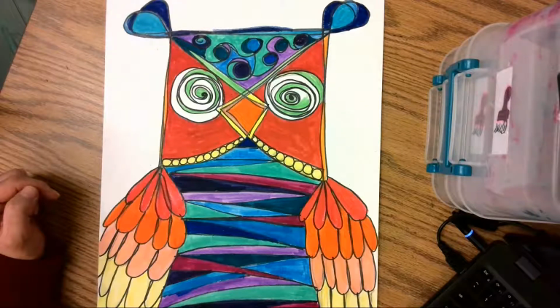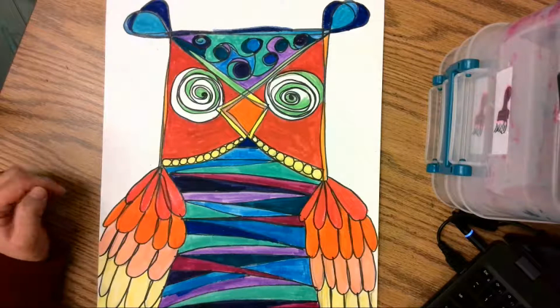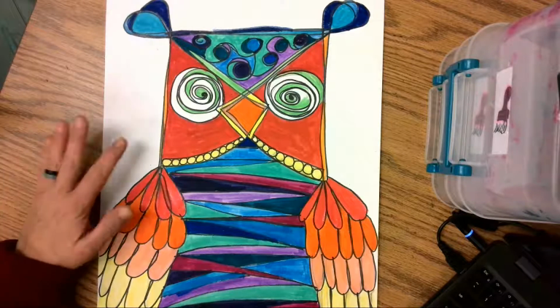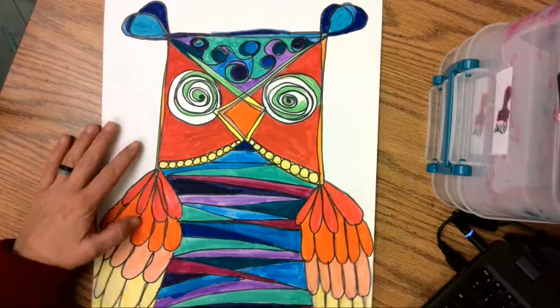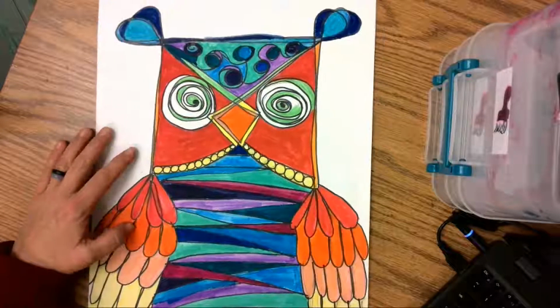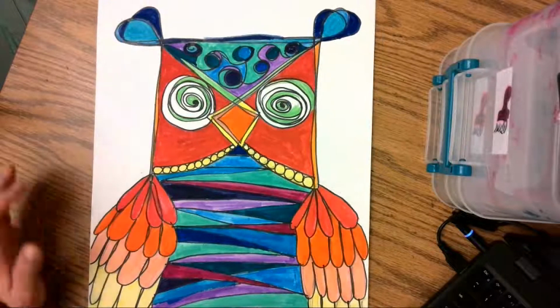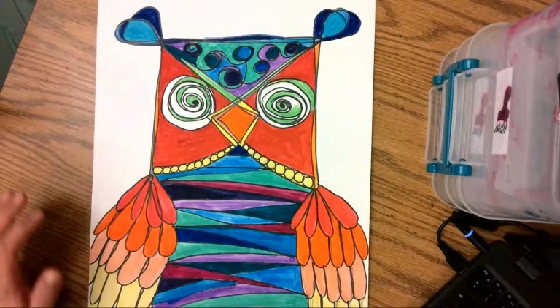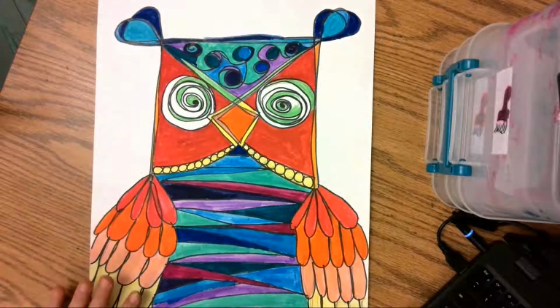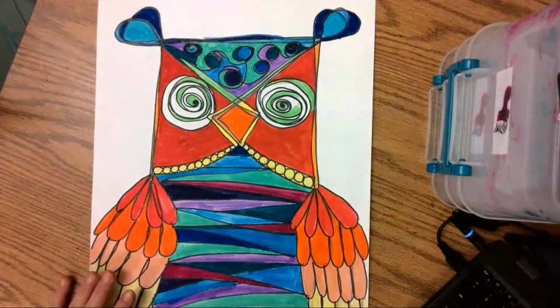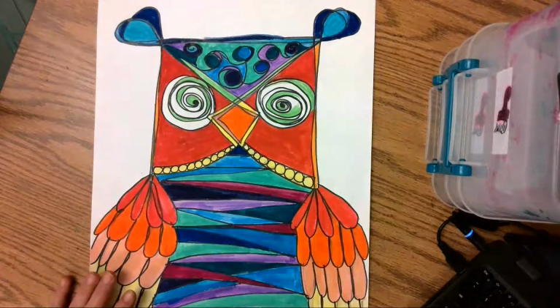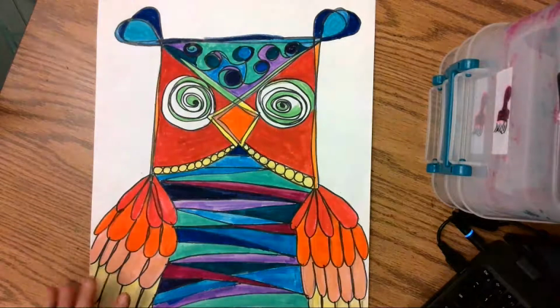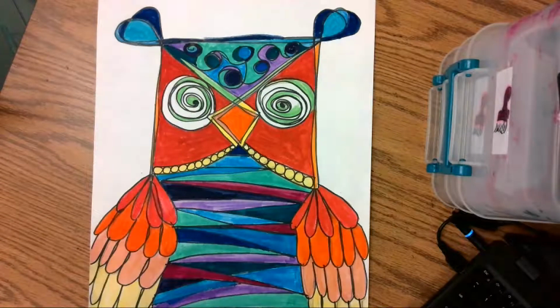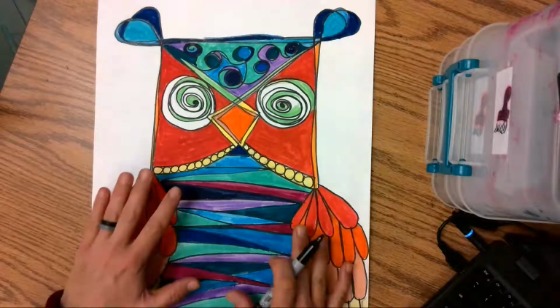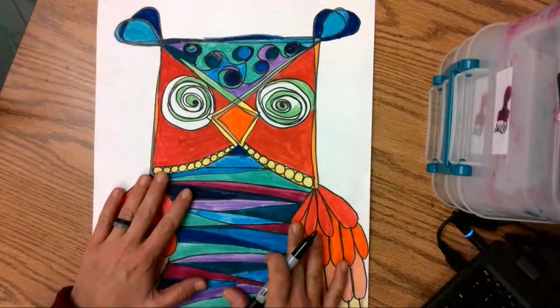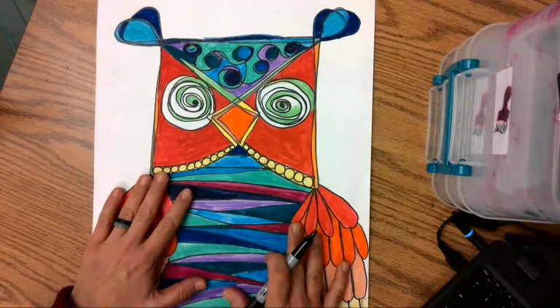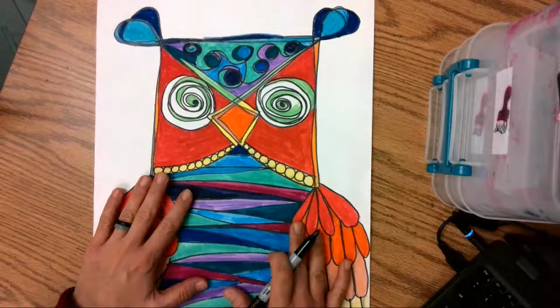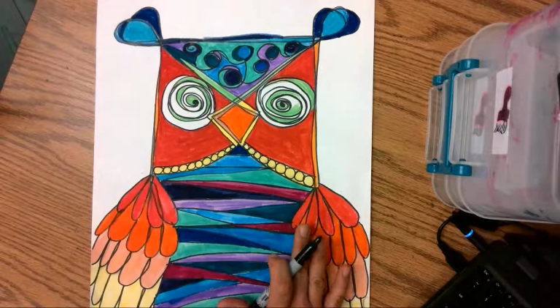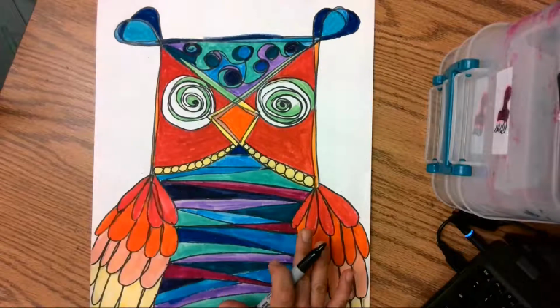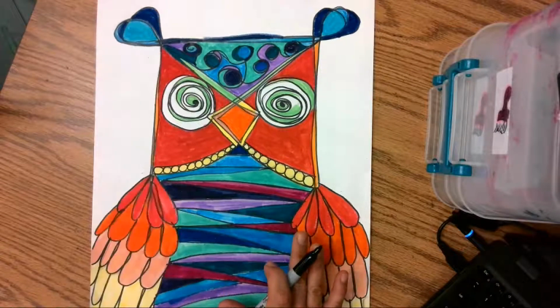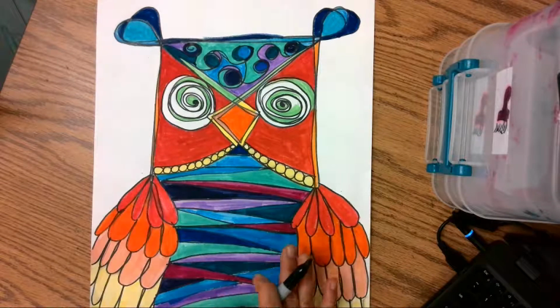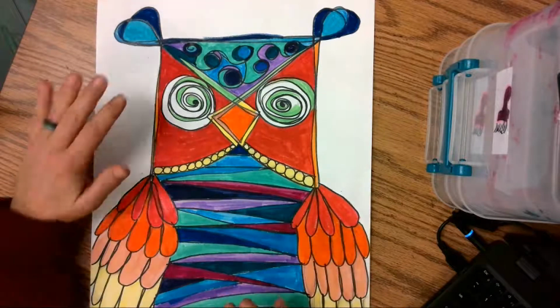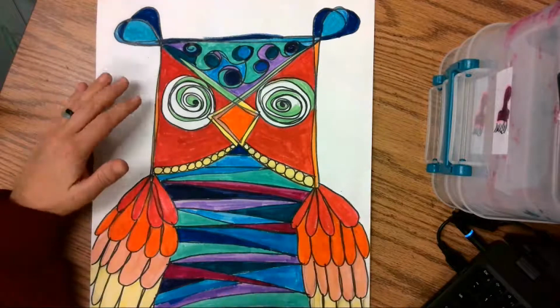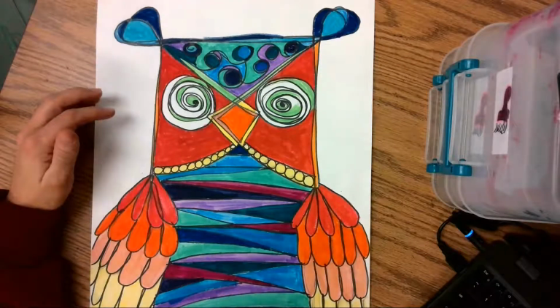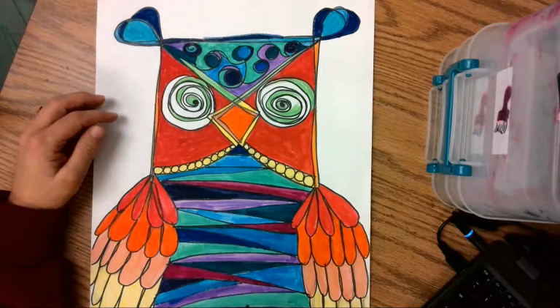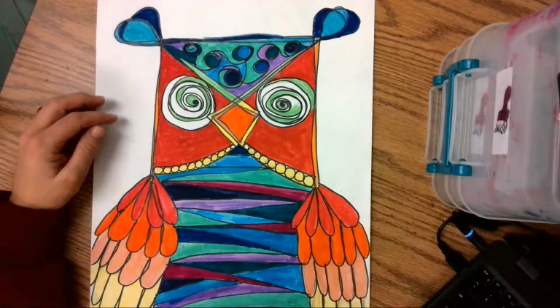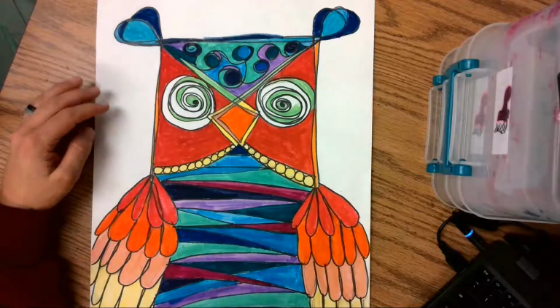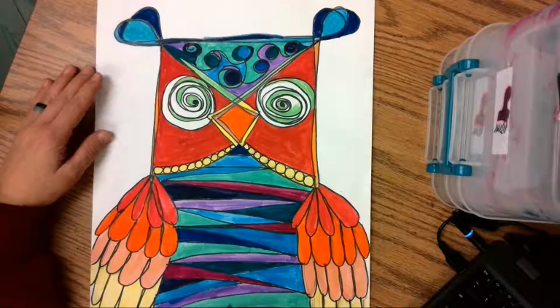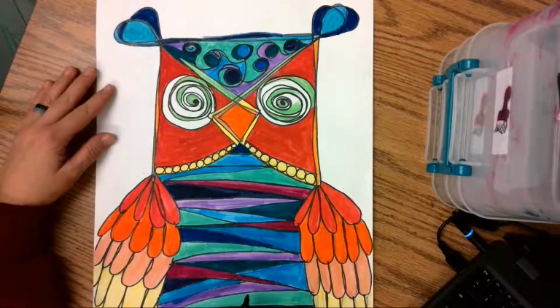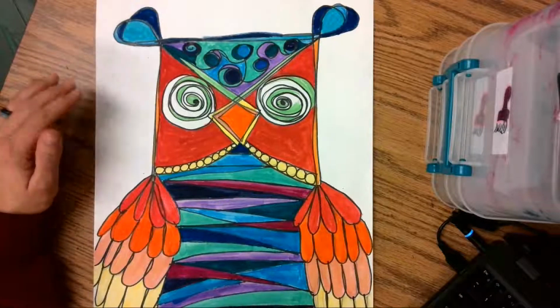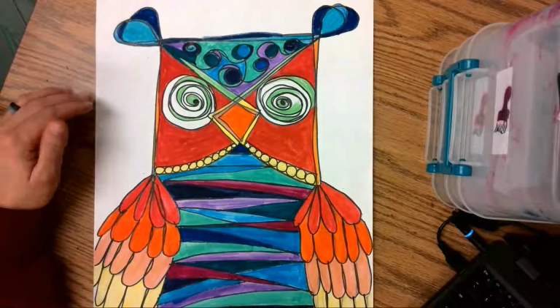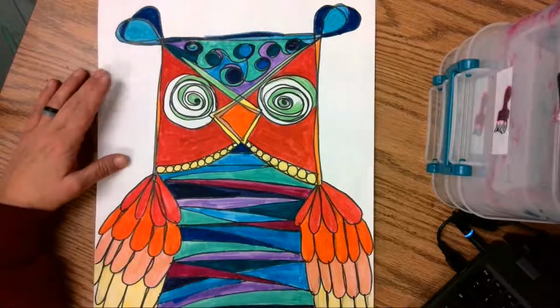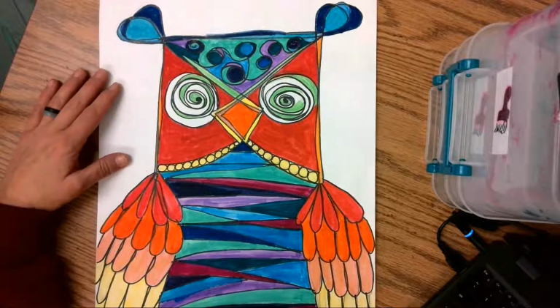Hello, hello. Today we are going to work on our crazy owls, and this is a project I have not done in a really long time. So I'm excited to kind of do it again.